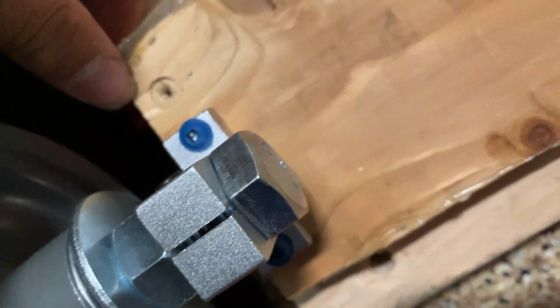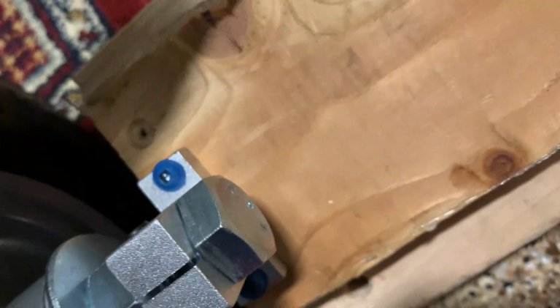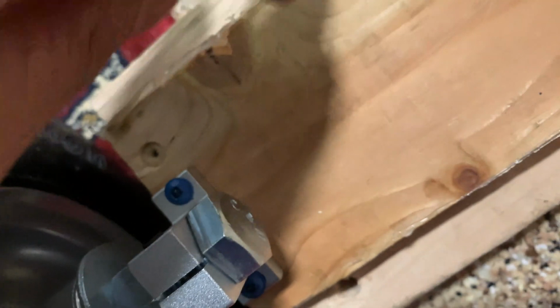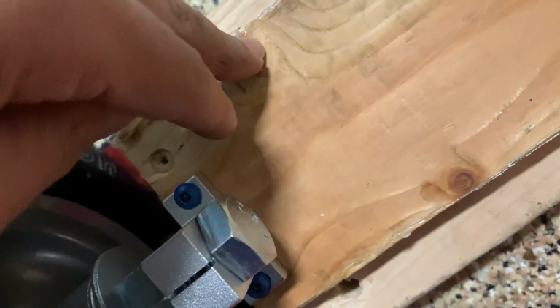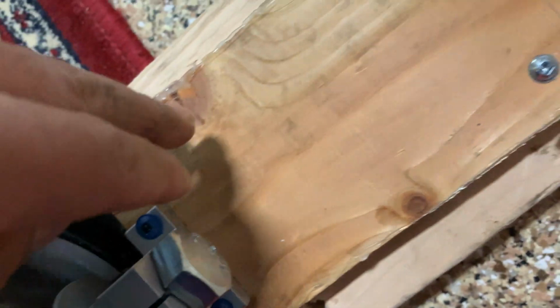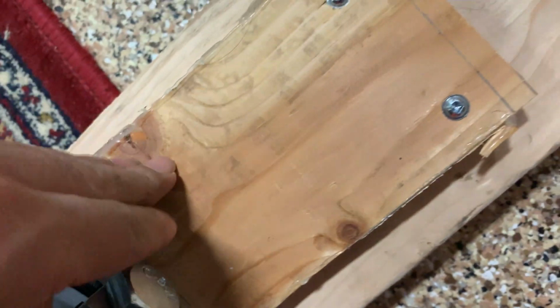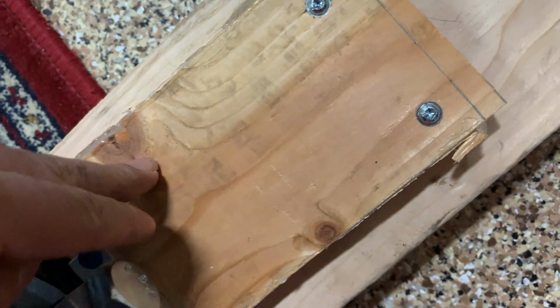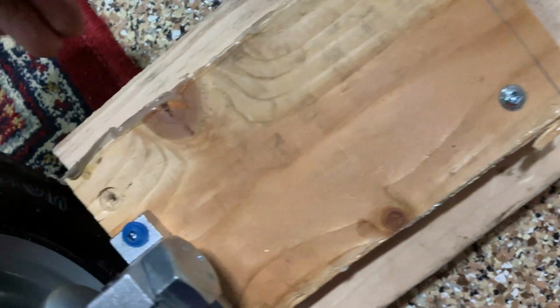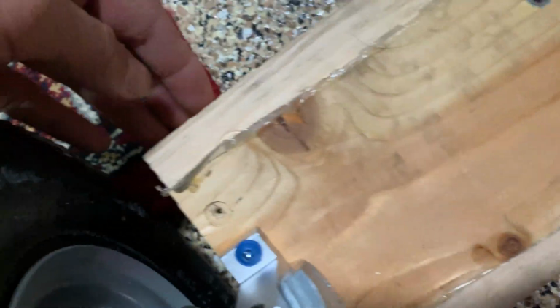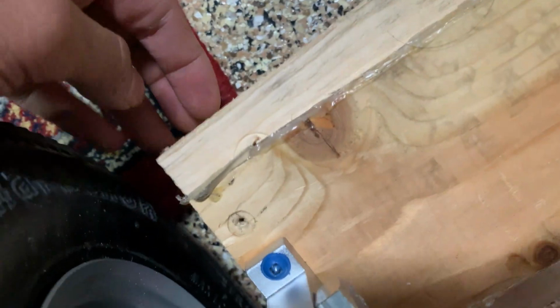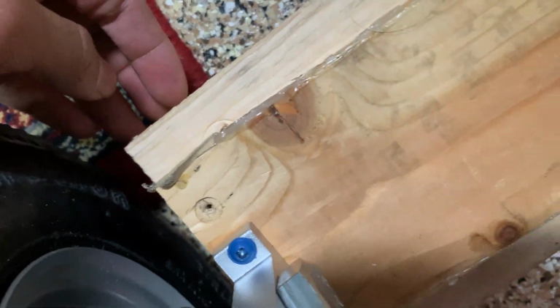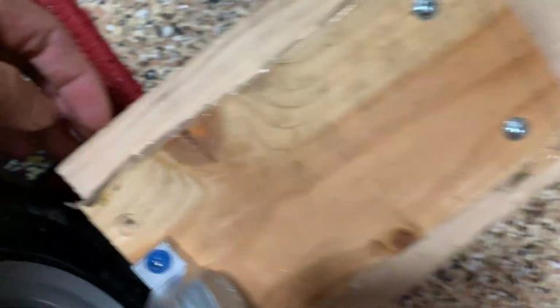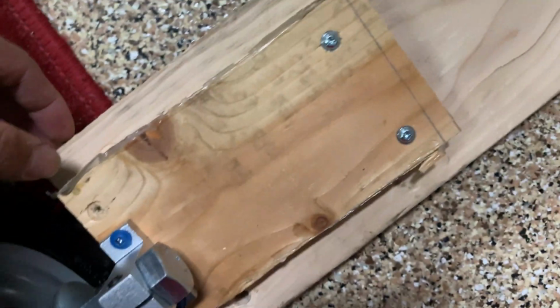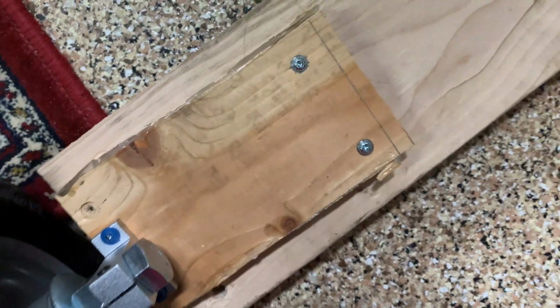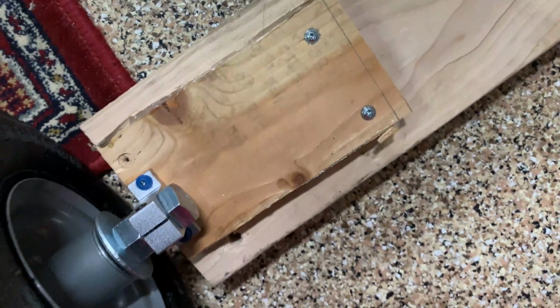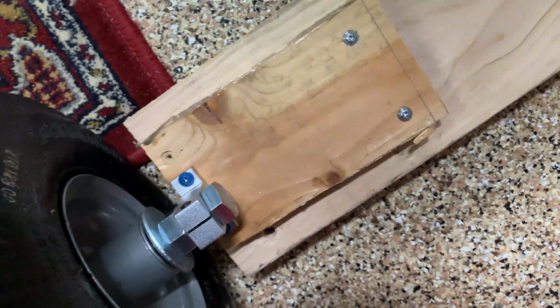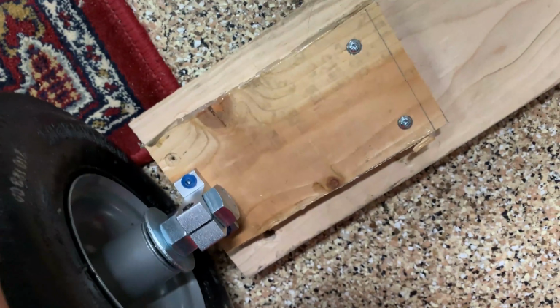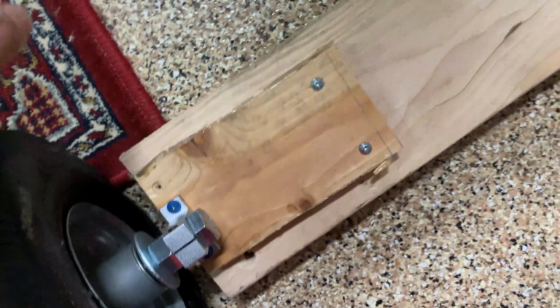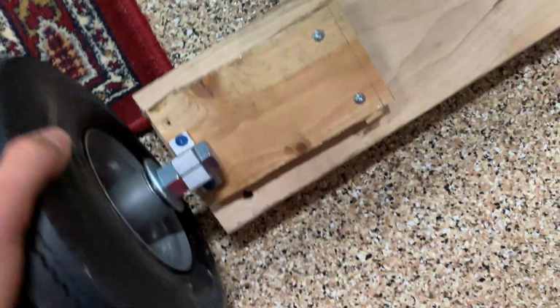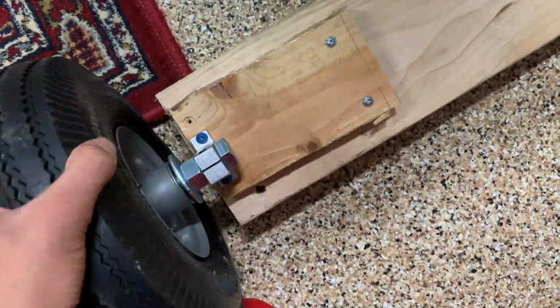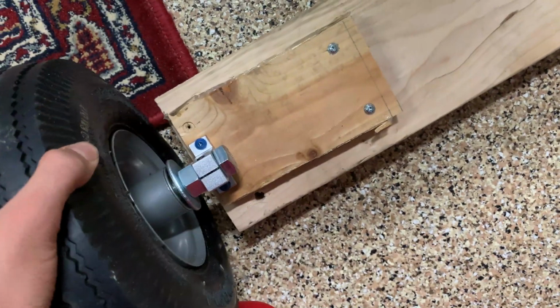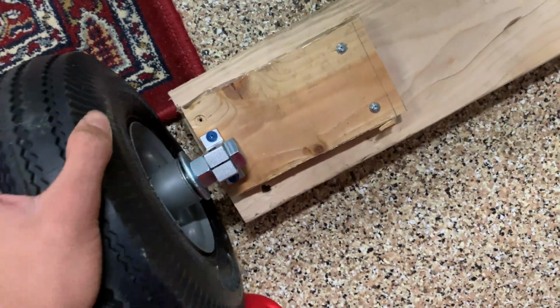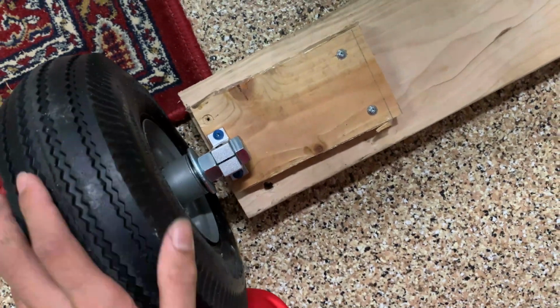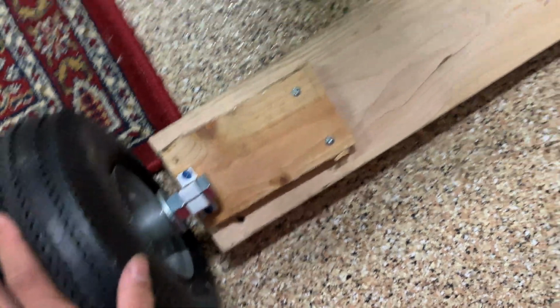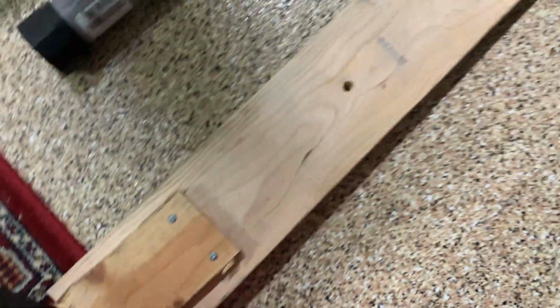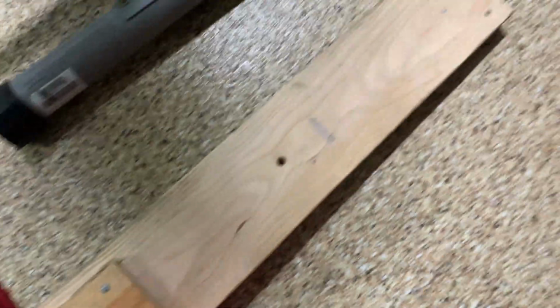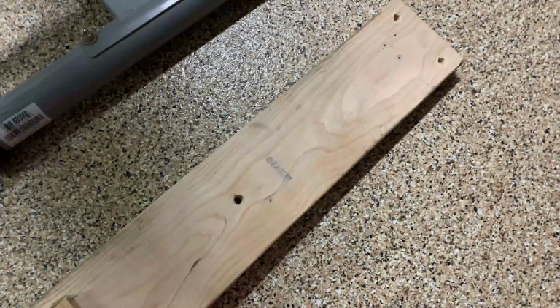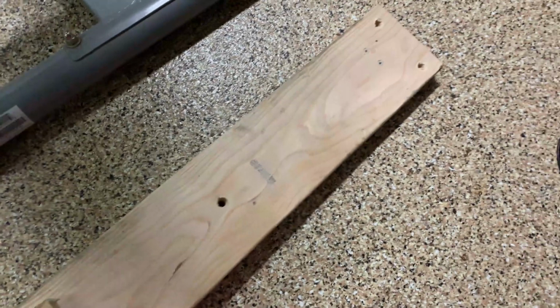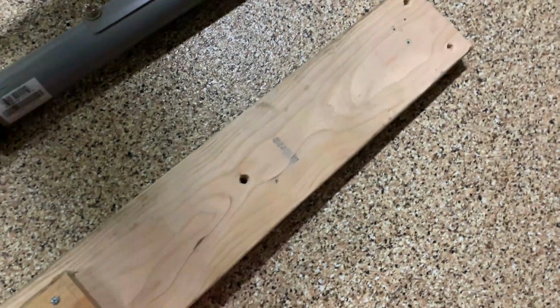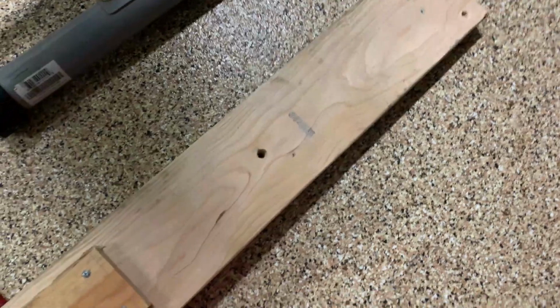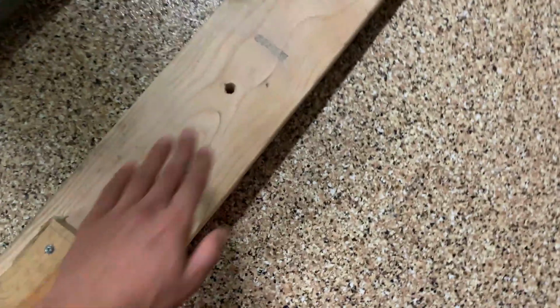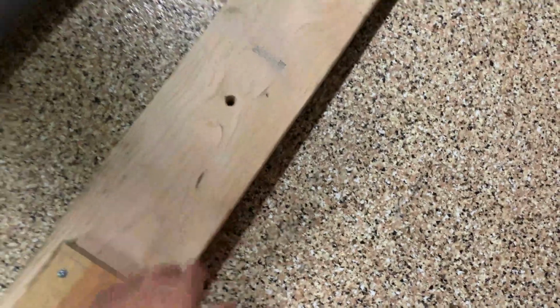There's a place to put a screw in, and that screw is connected to this piece of wood, which is also connected to this piece of wood. Now we have a wheel — I just need to put the second one on and then put the front axle on.